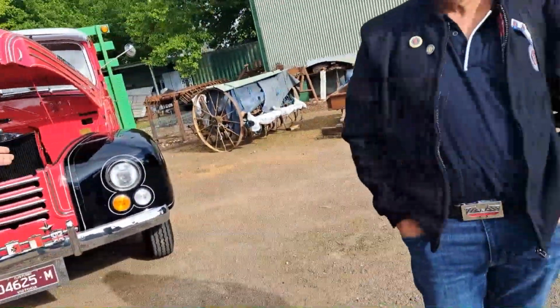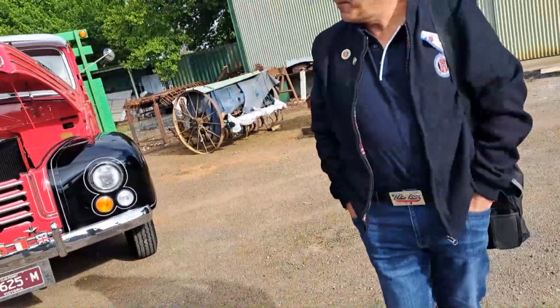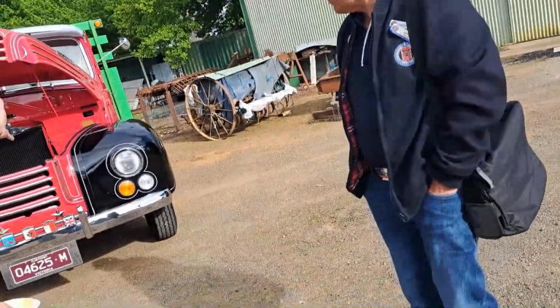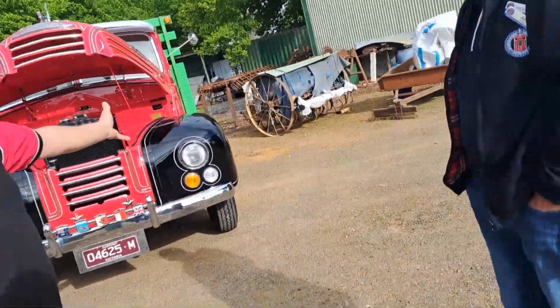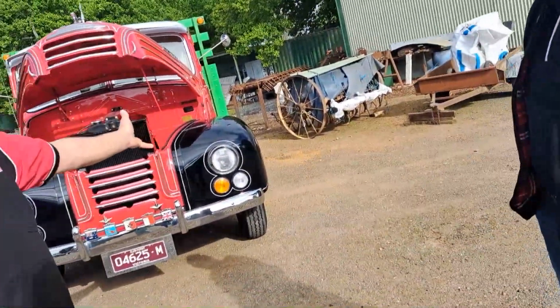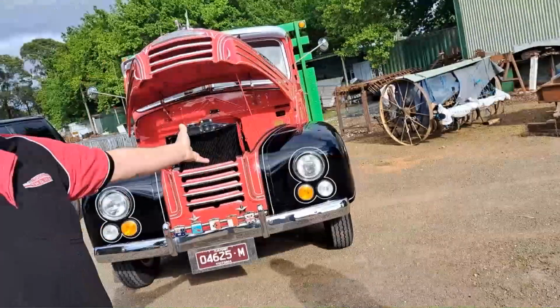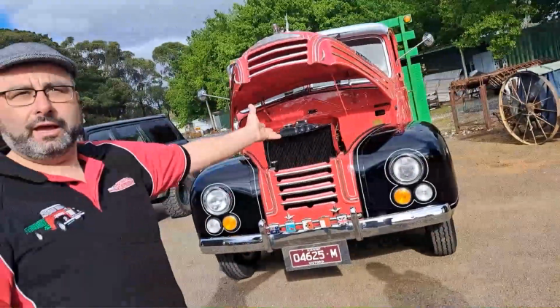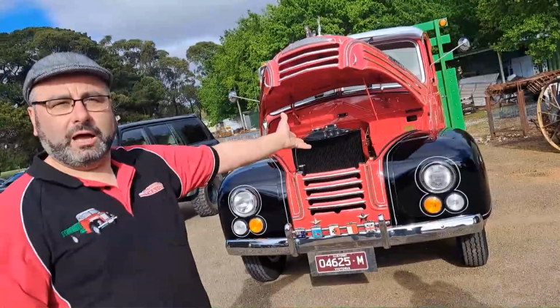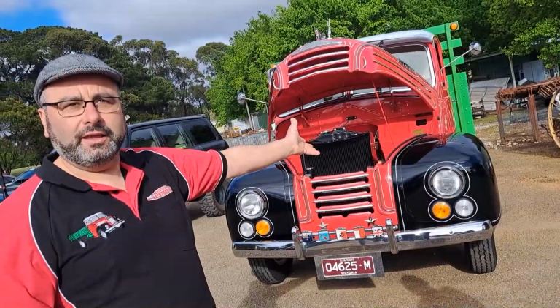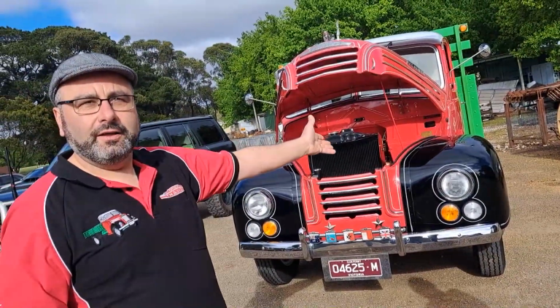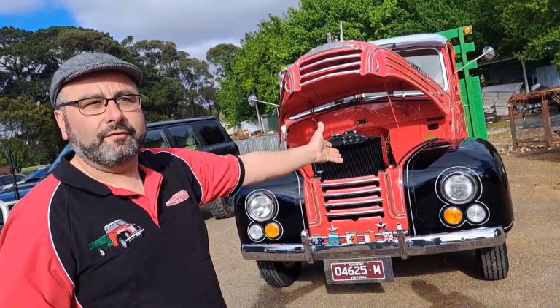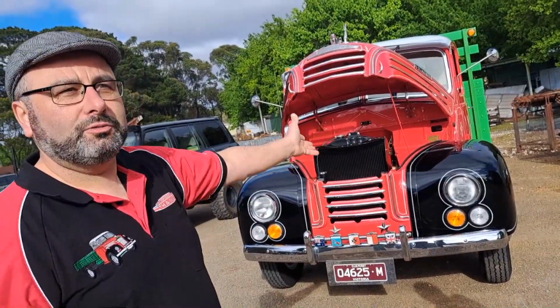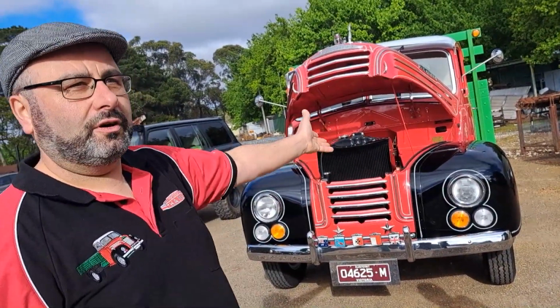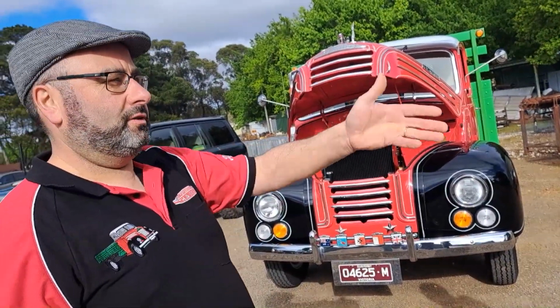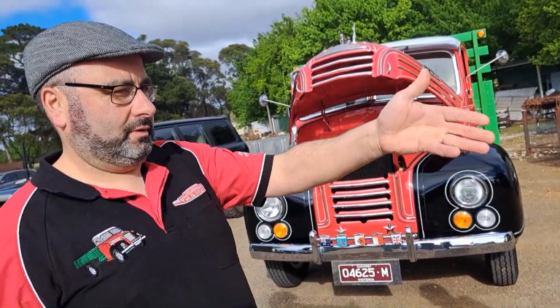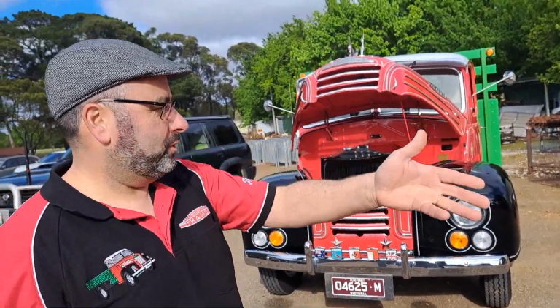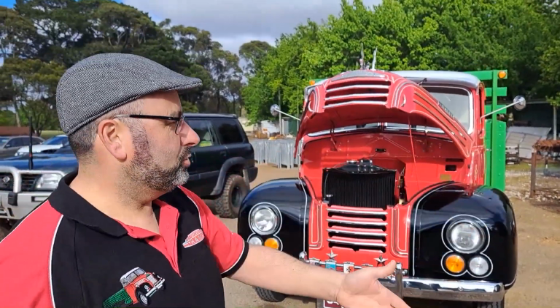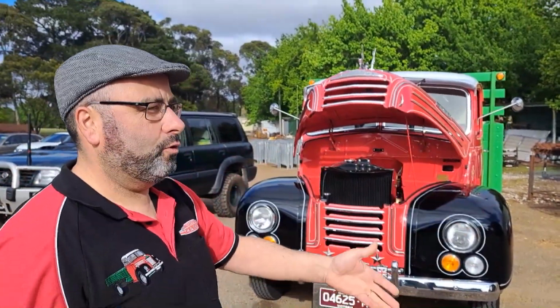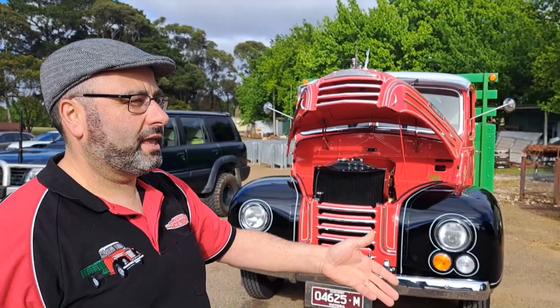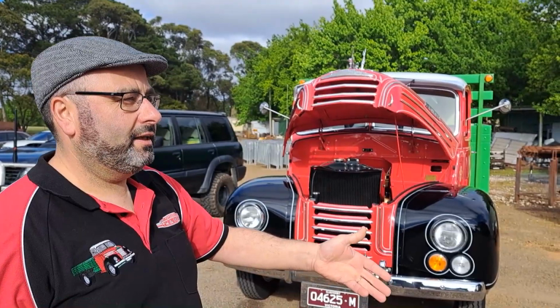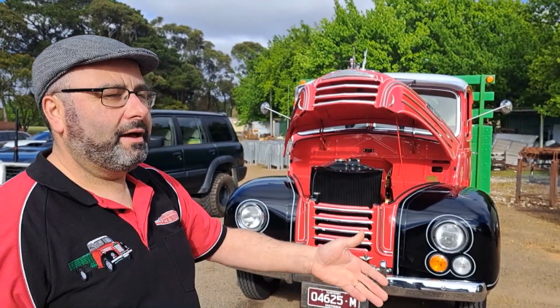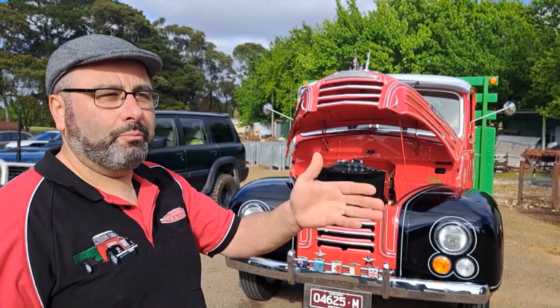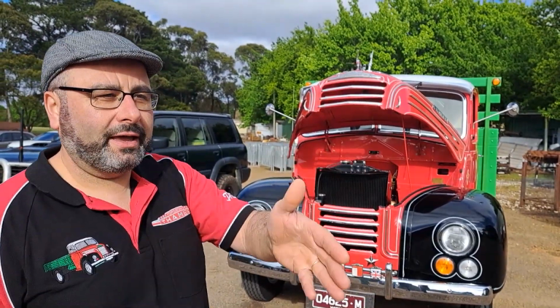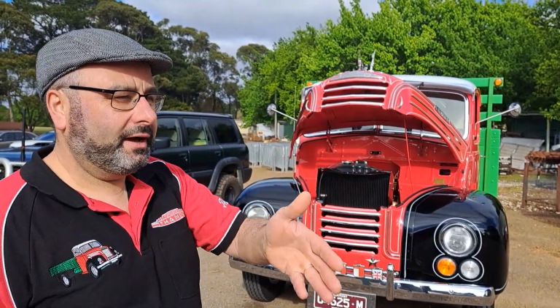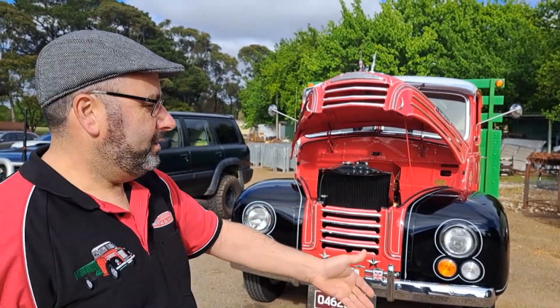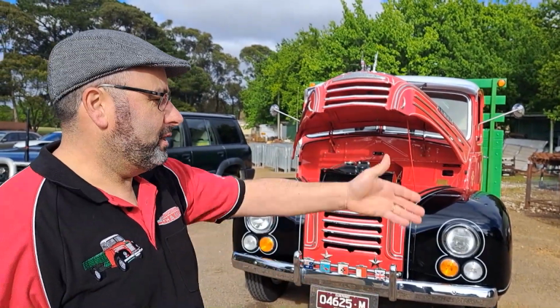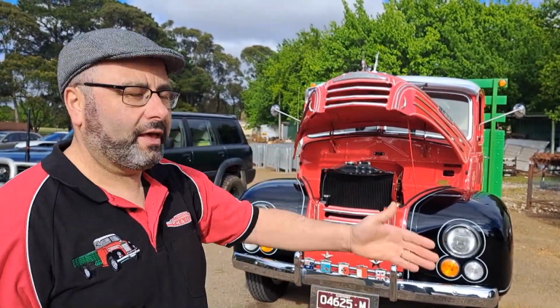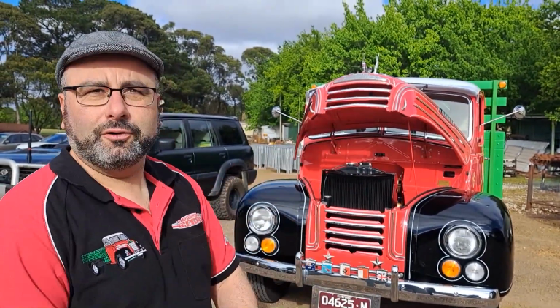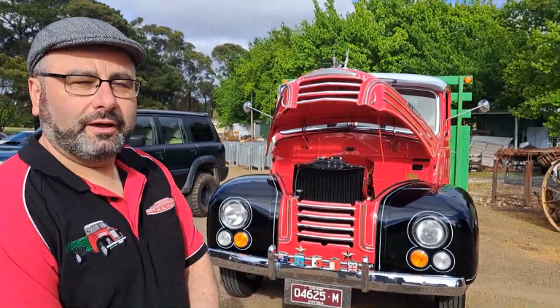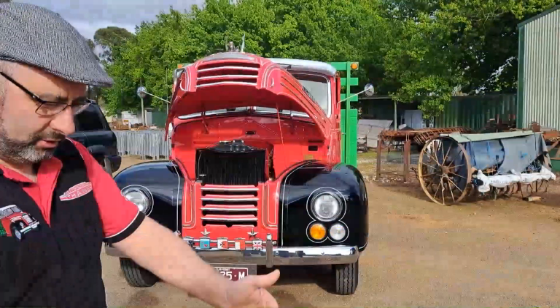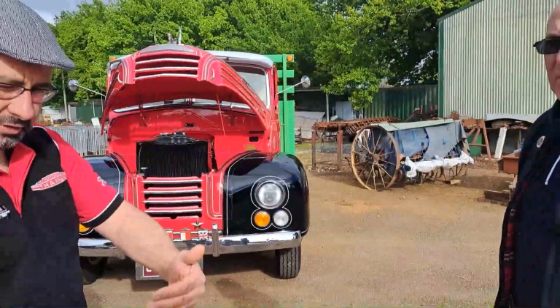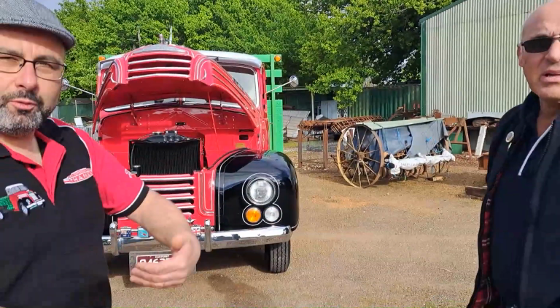This village here where my father's from, Halea, was designed for horse and cart — like John was saying. They'd park a car and you can't even get another car through it. It's just a really tight squeeze.